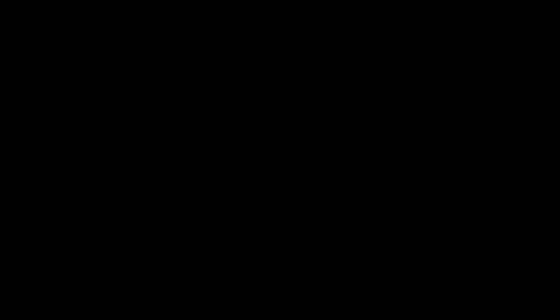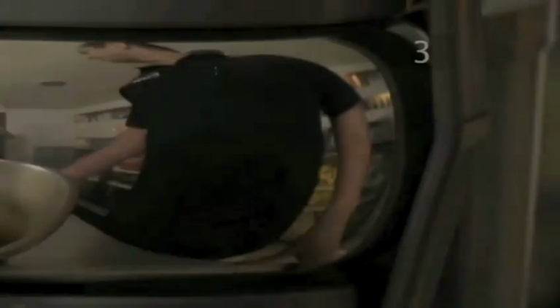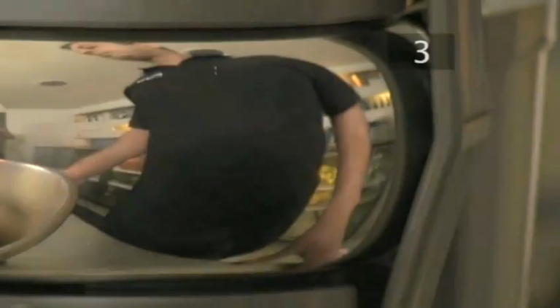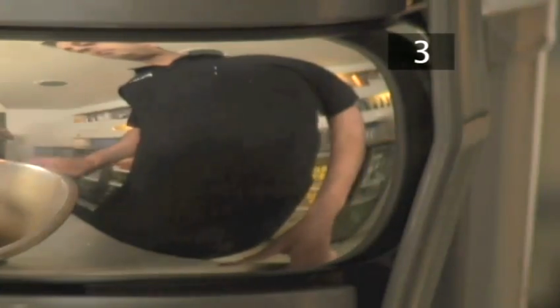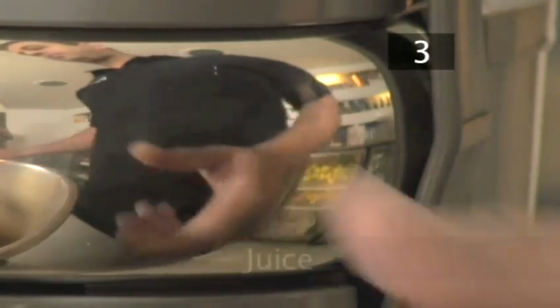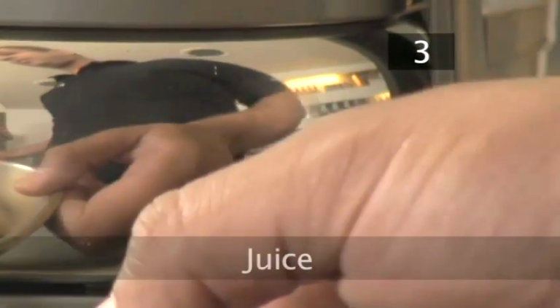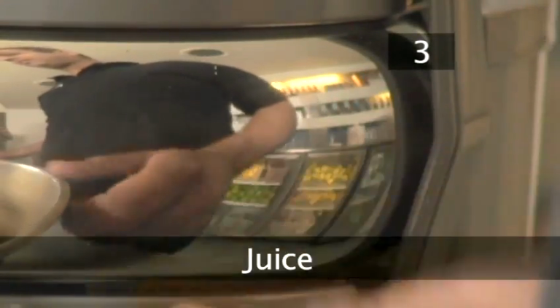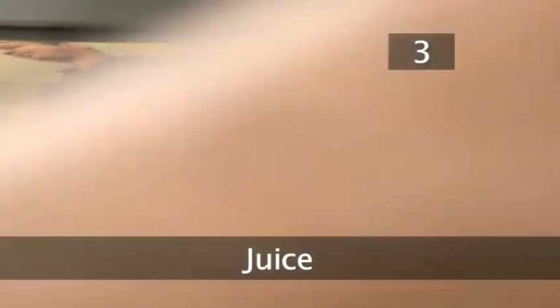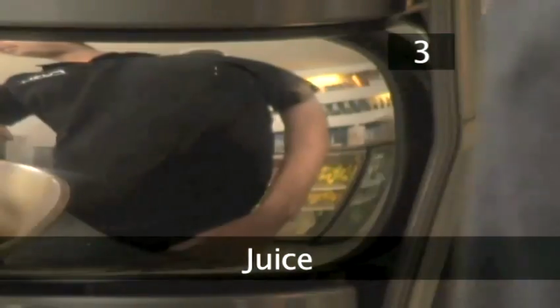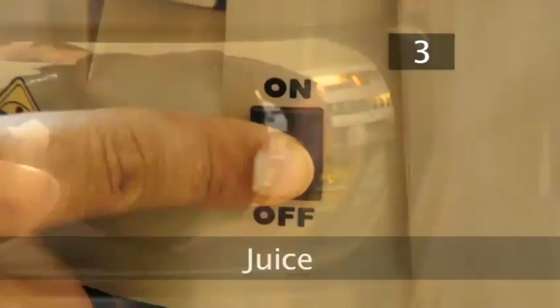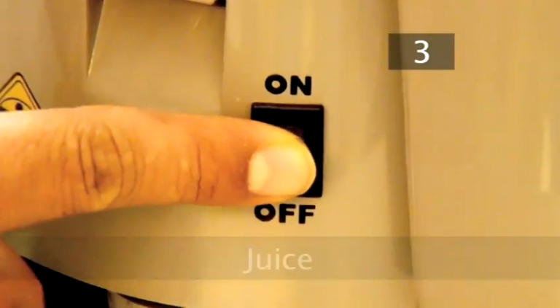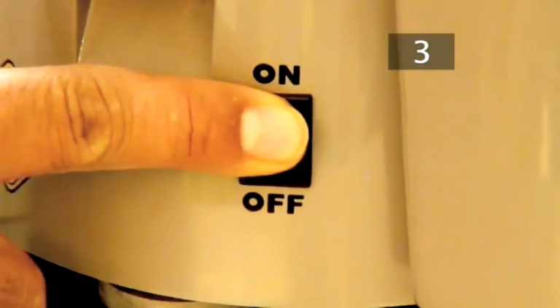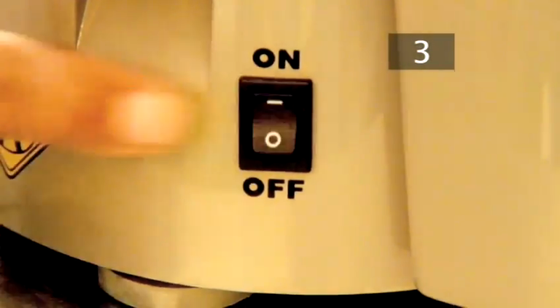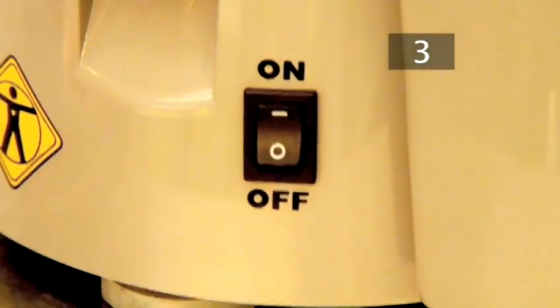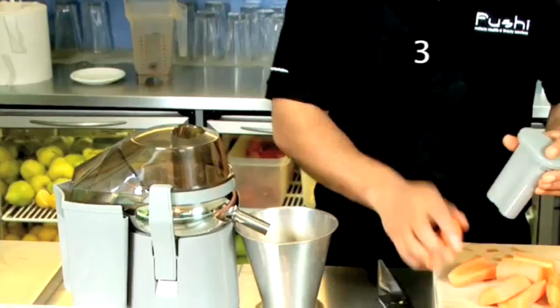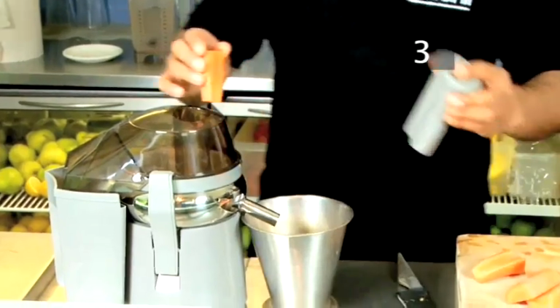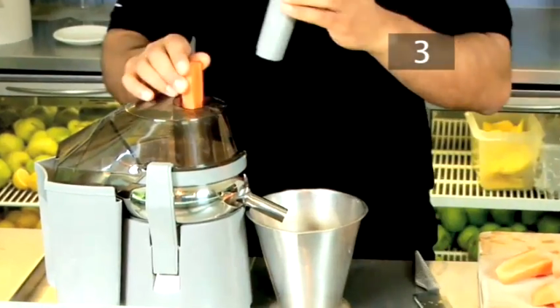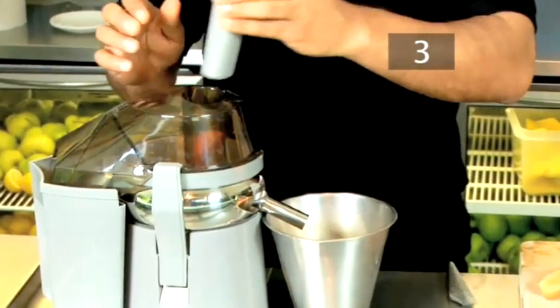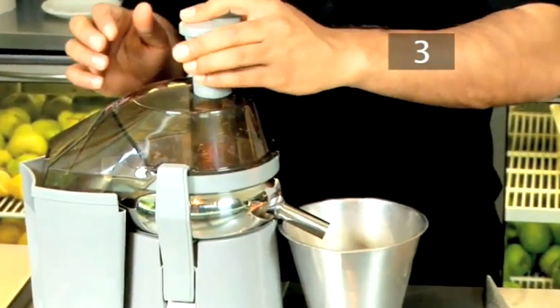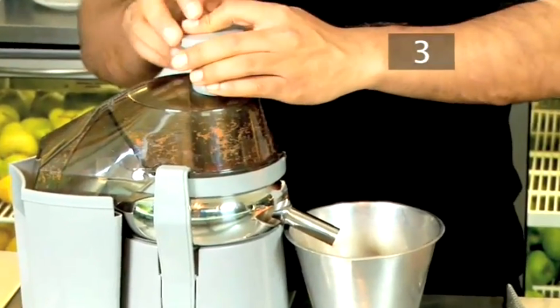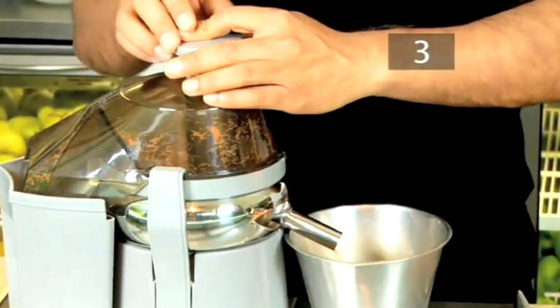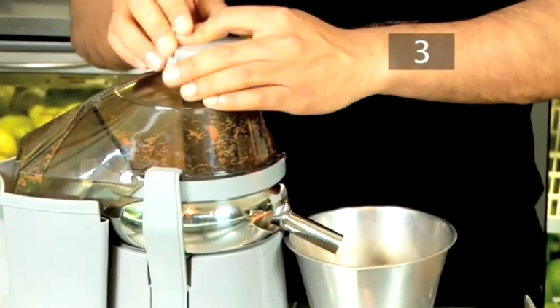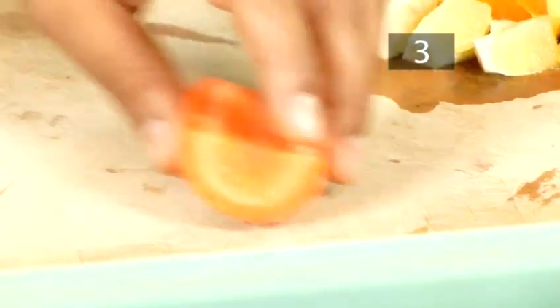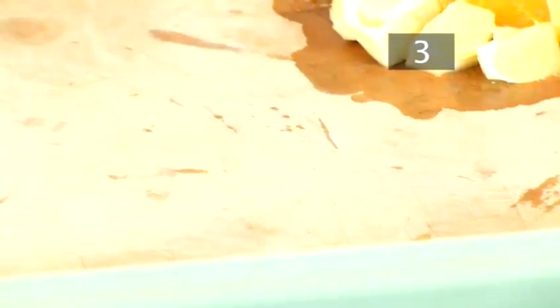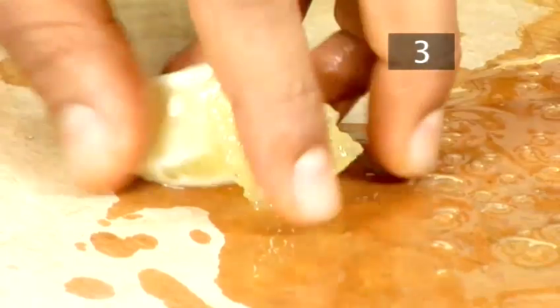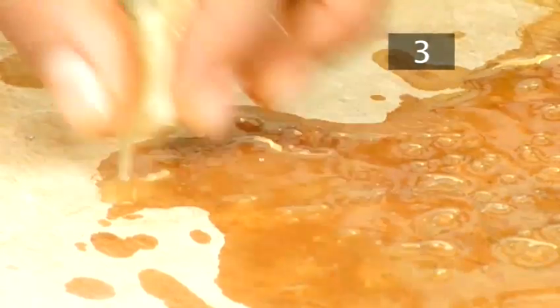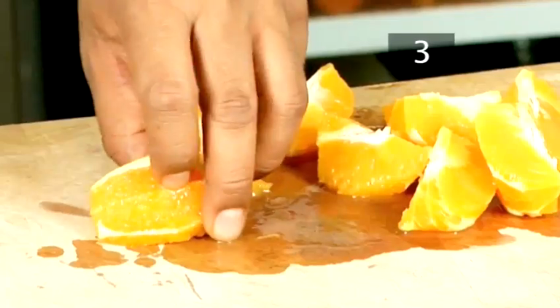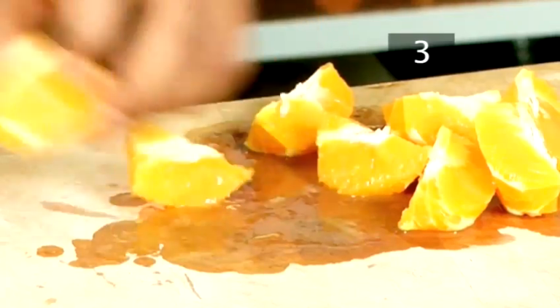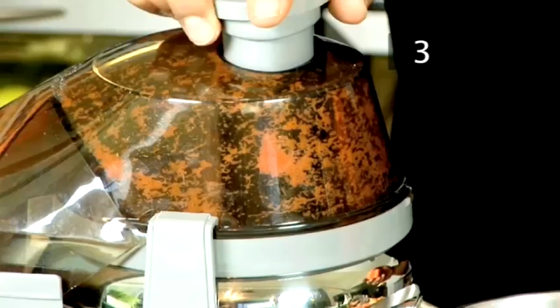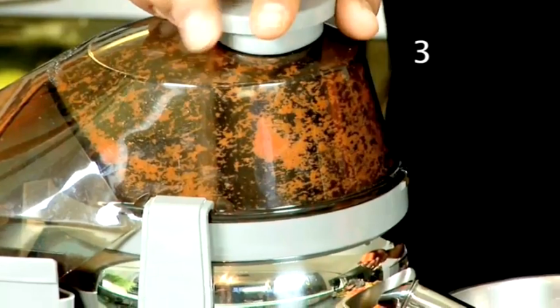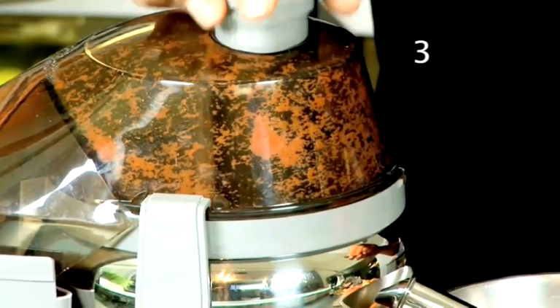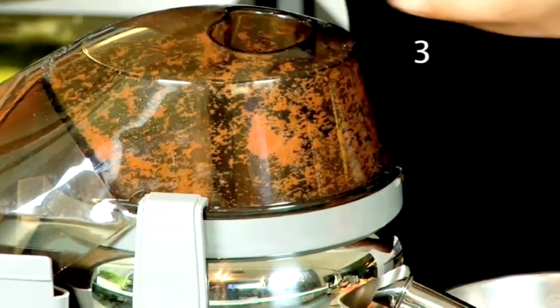Step 3: Juice. Turn the juicer on. Make sure that the jug is beneath the spout. Add the carrots, lemon and oranges to the juicer and juice.